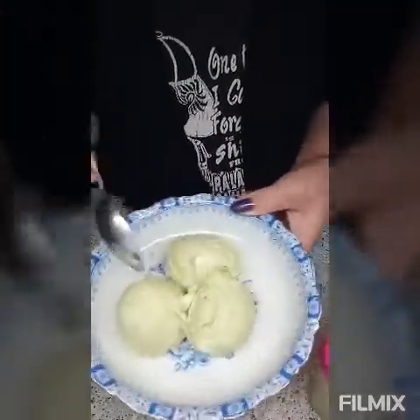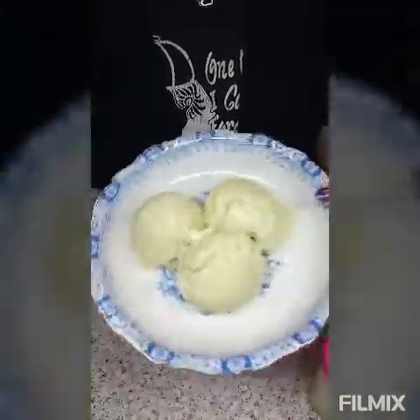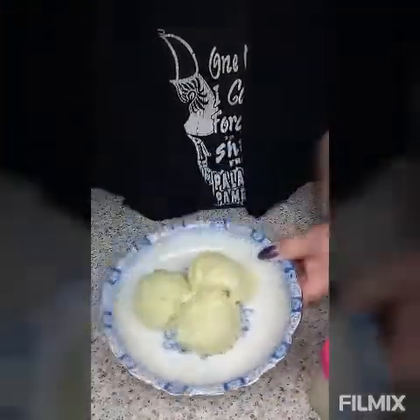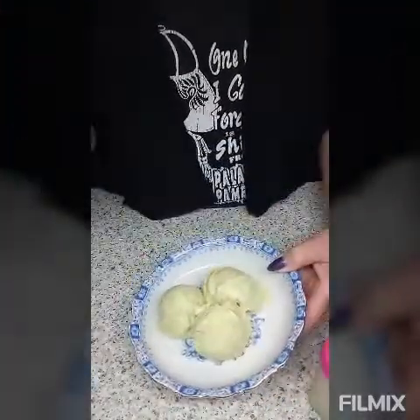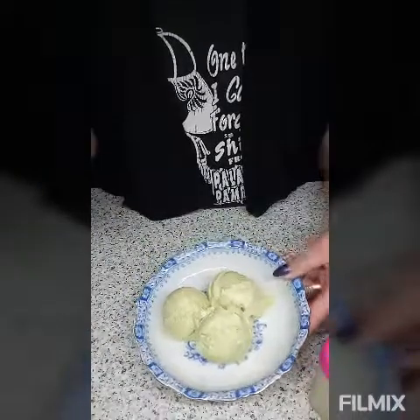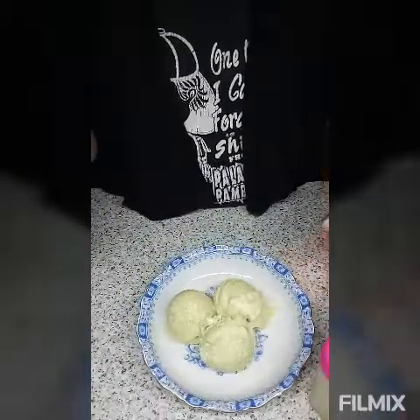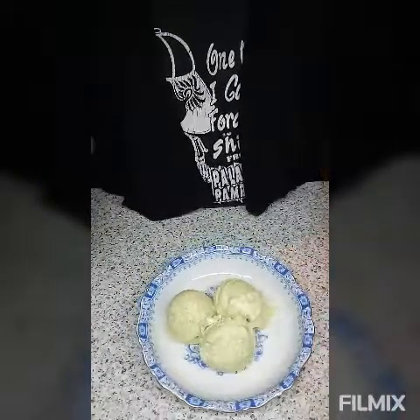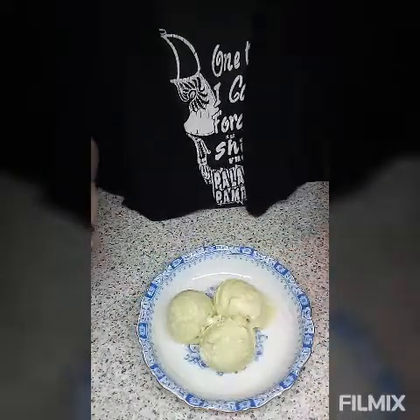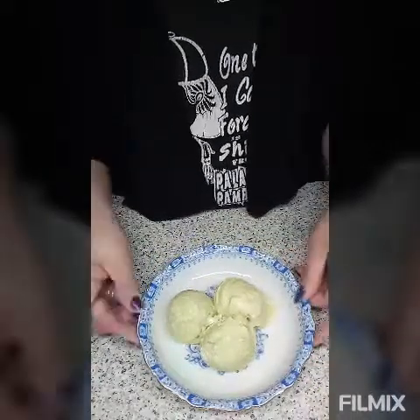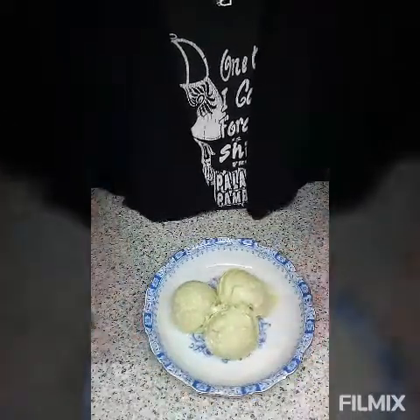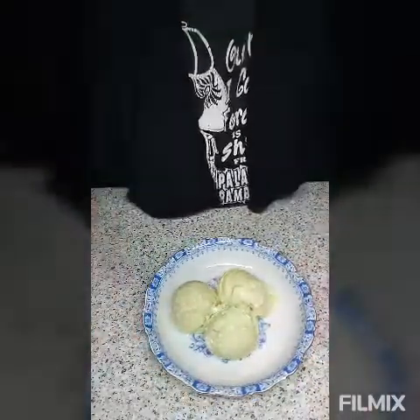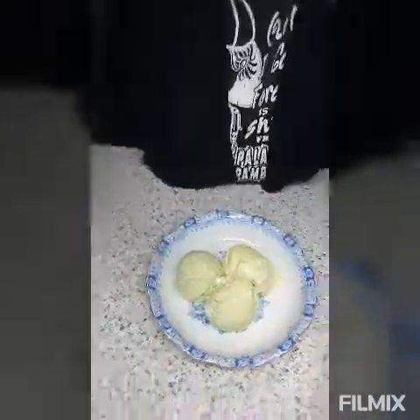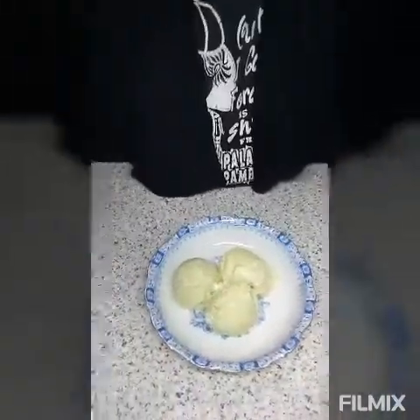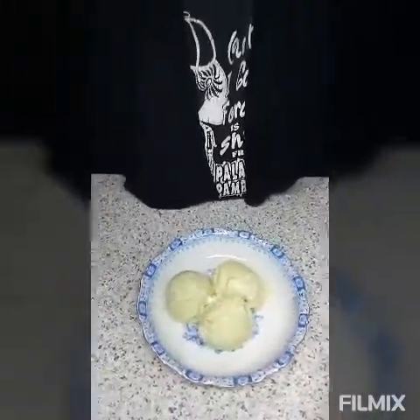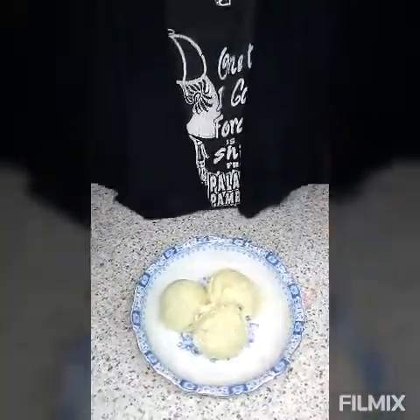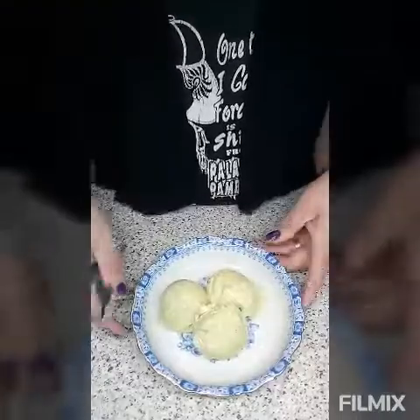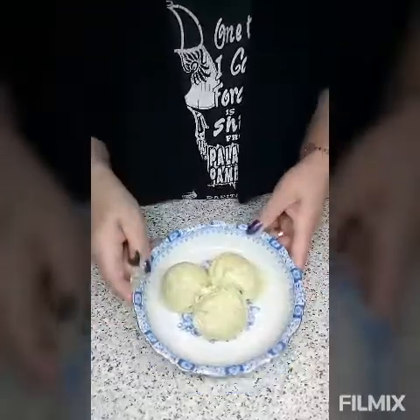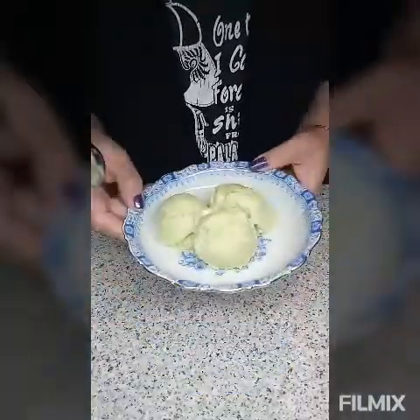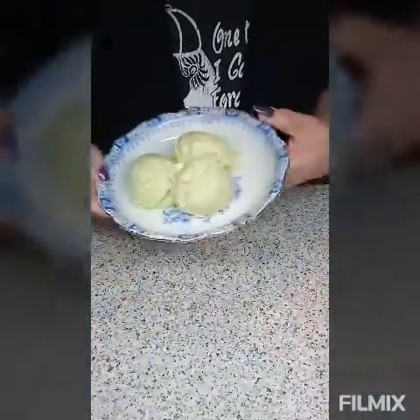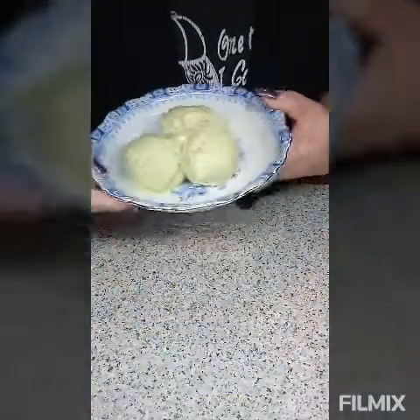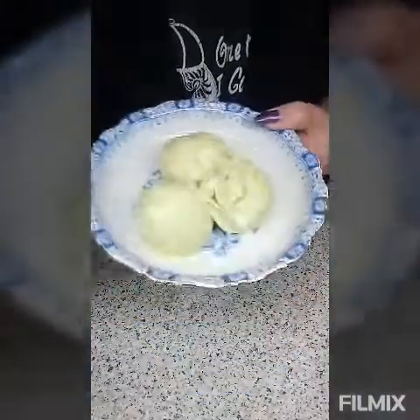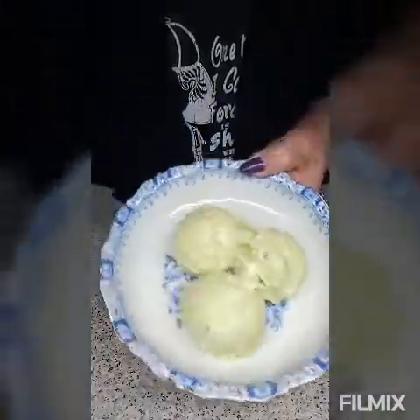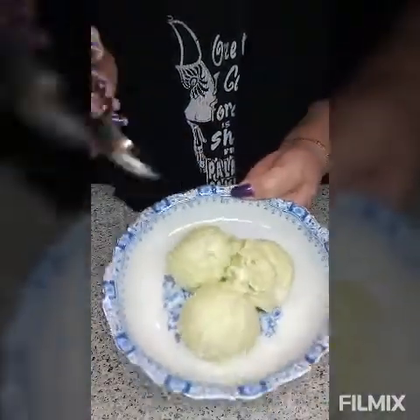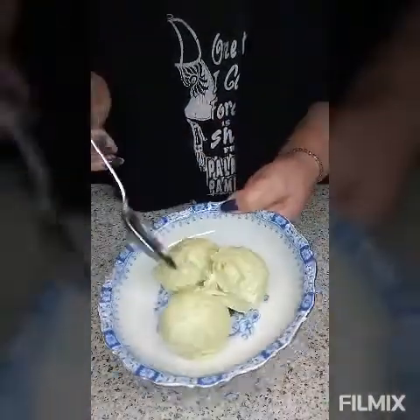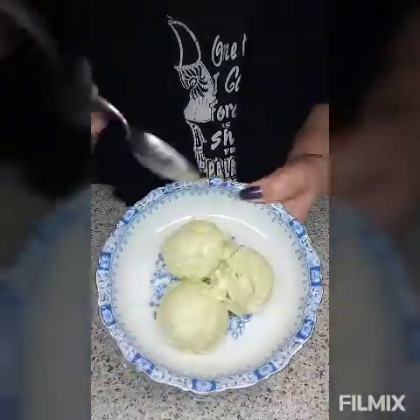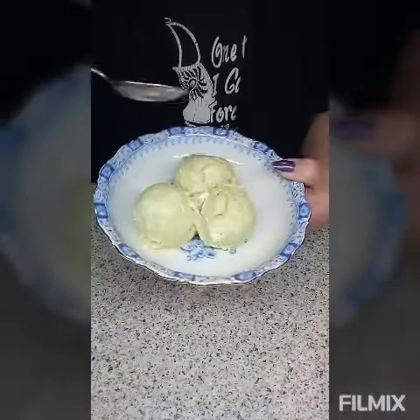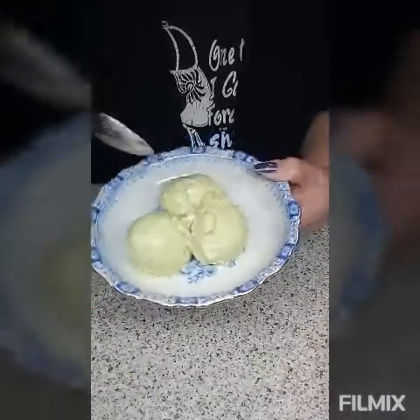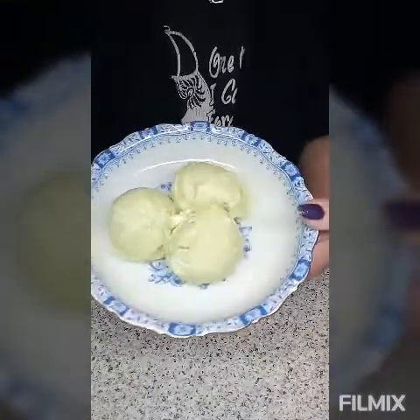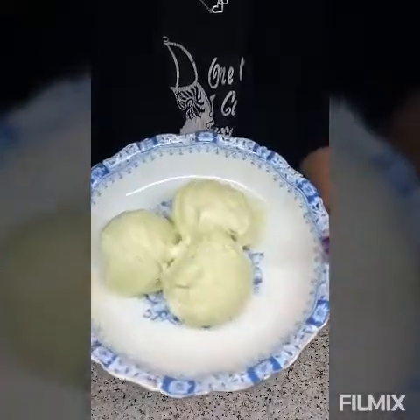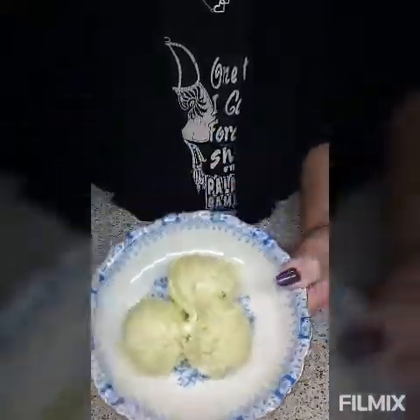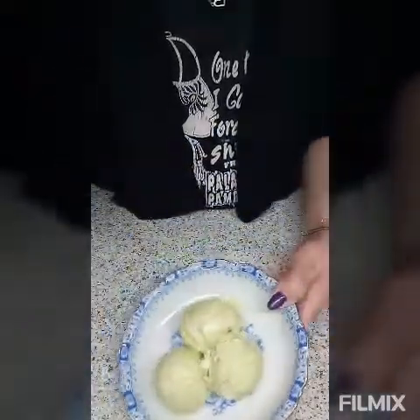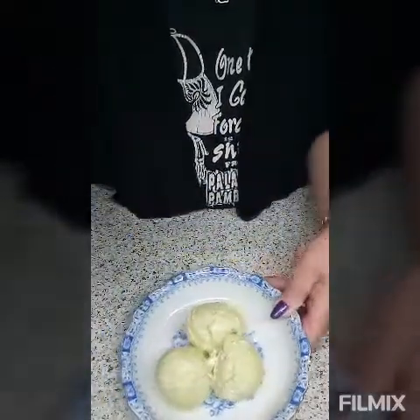This is keto ice cream — really high fat, low carbs, but very high fat. The avocado is very good already for your body. We're gonna try it now, guys.